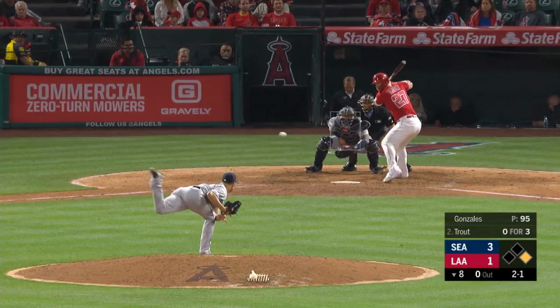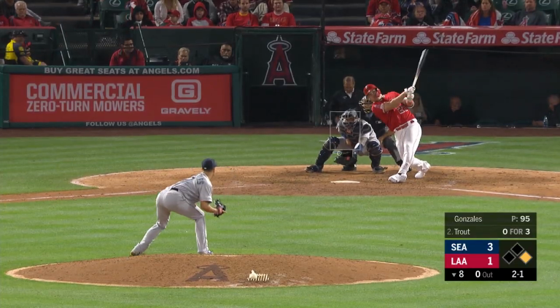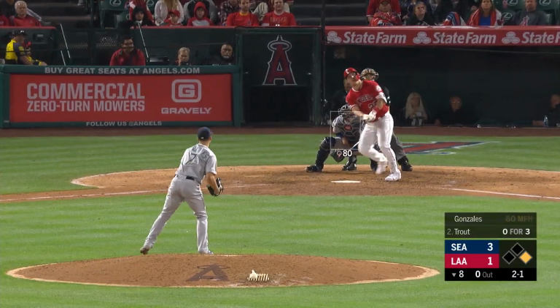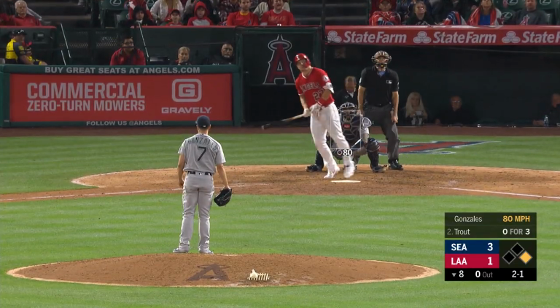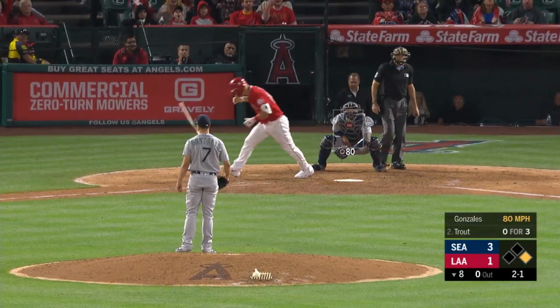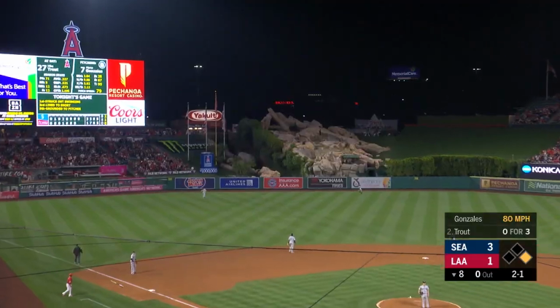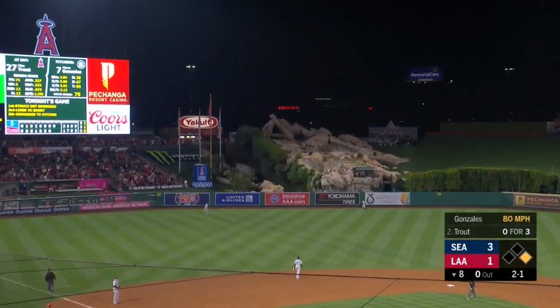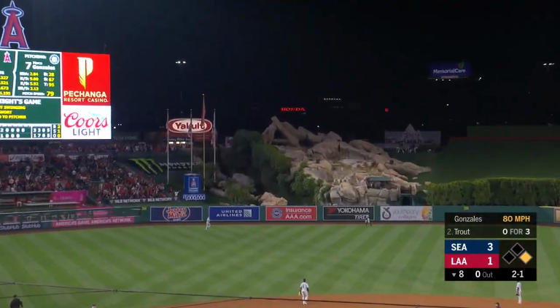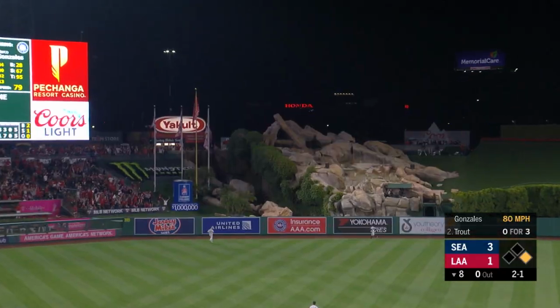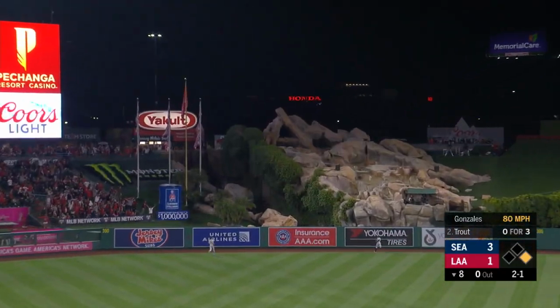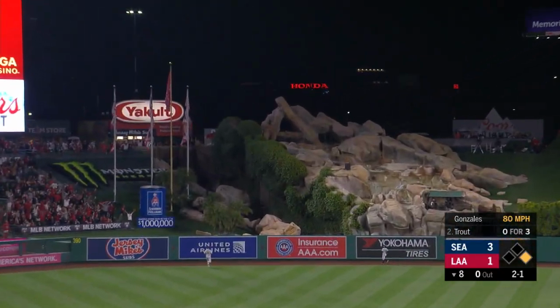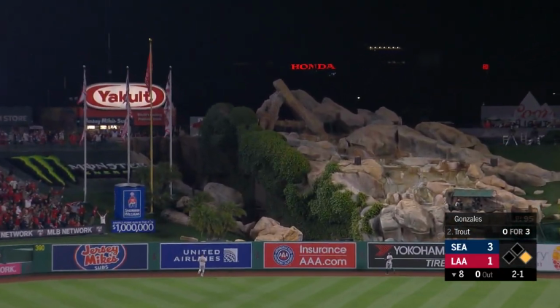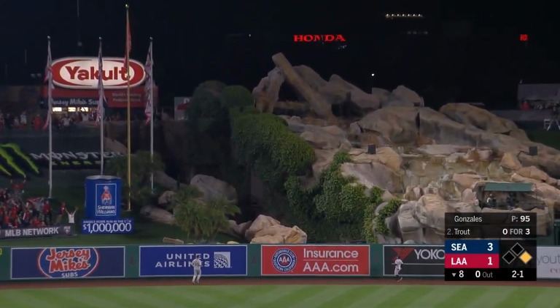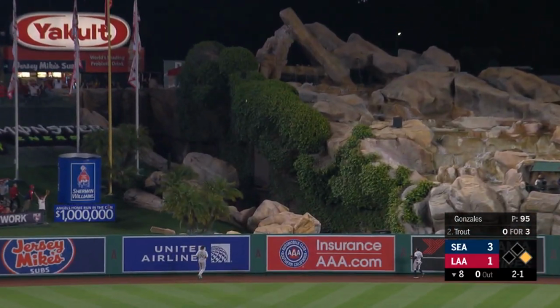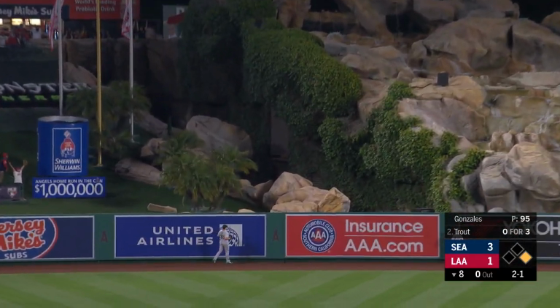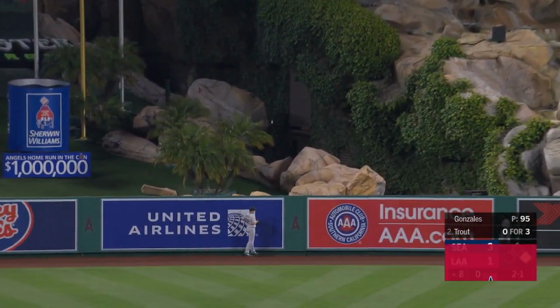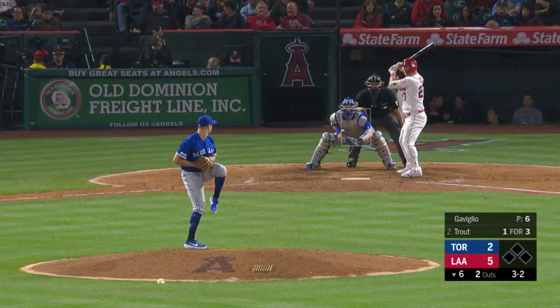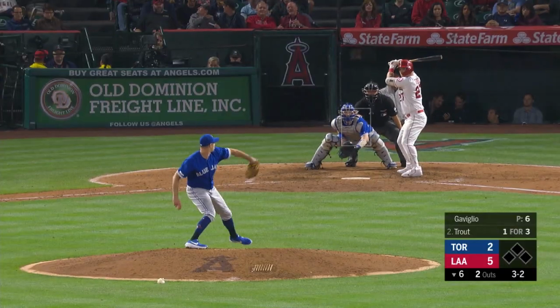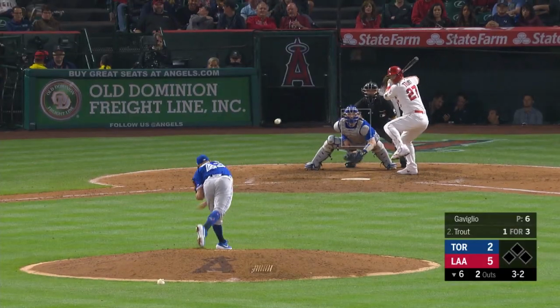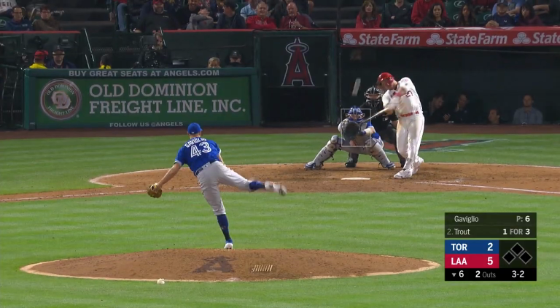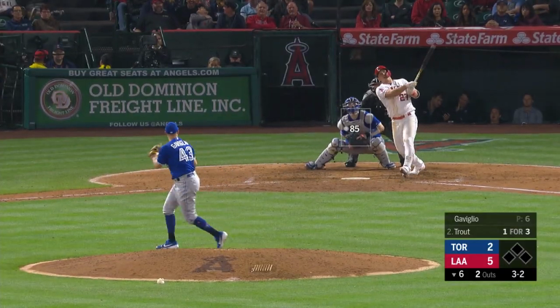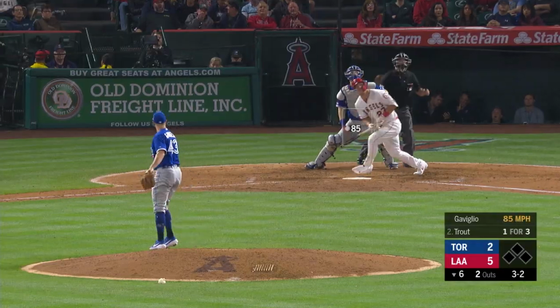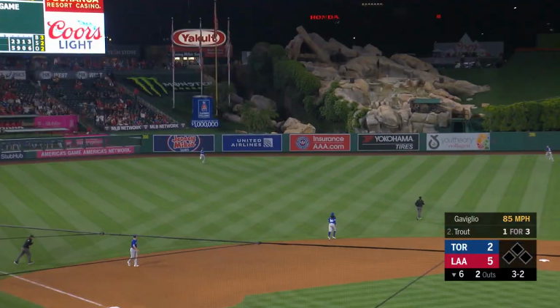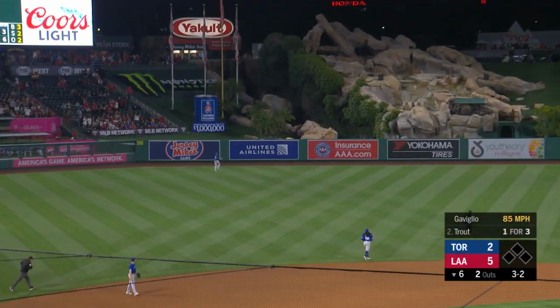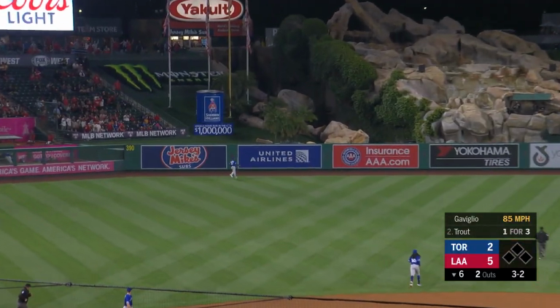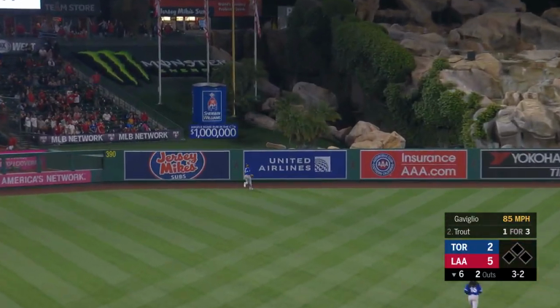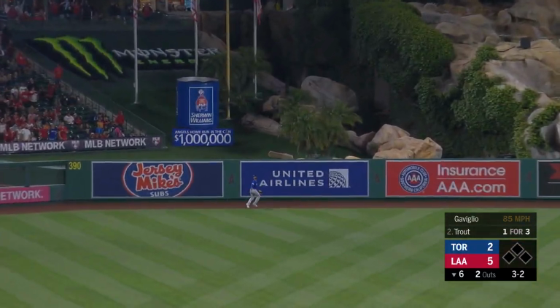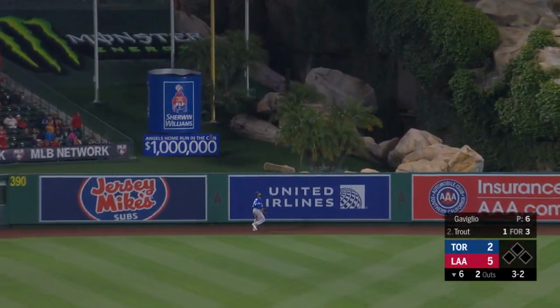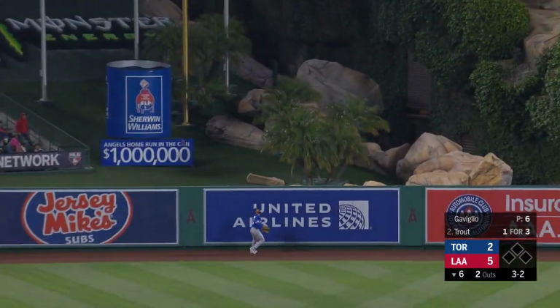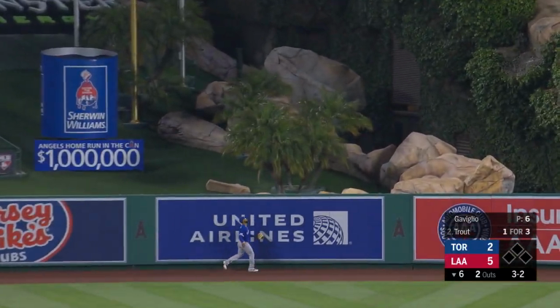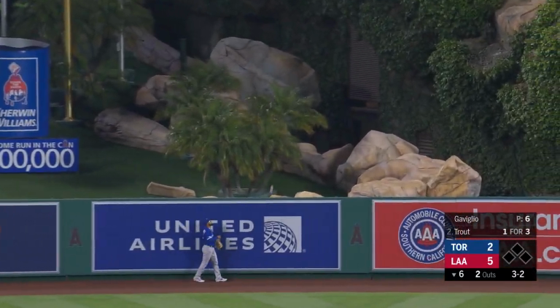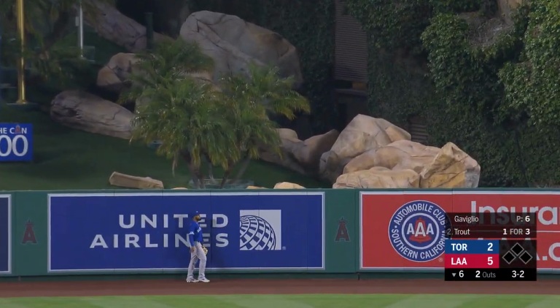That is out toward deep left center field — good. Big fly for Mike Trout. For the payoff, down the sky, going out toward left center field, drifting back to the track, at the wall — gone!